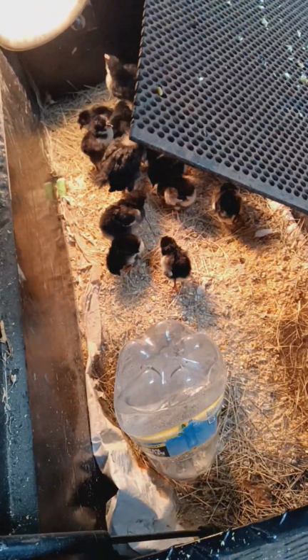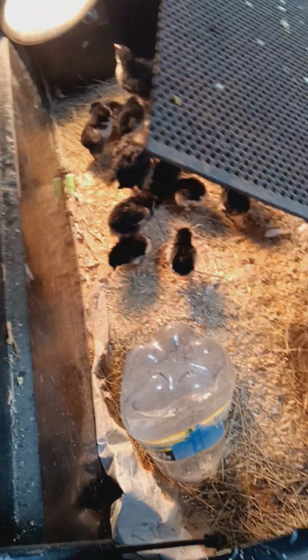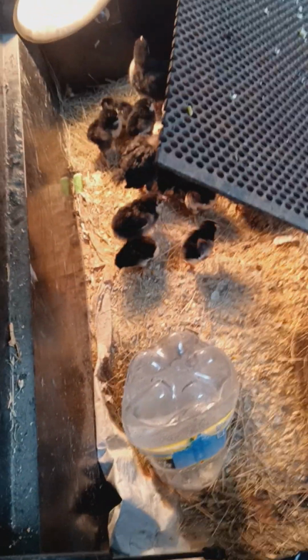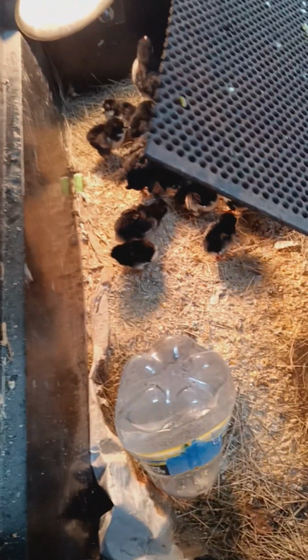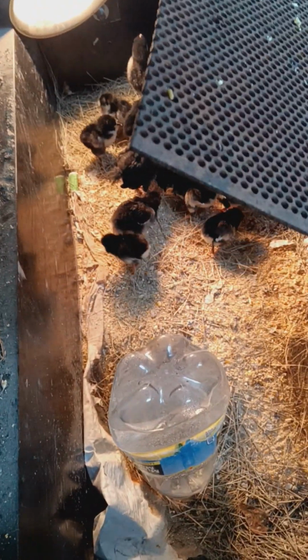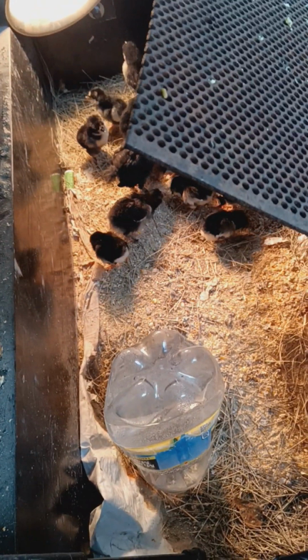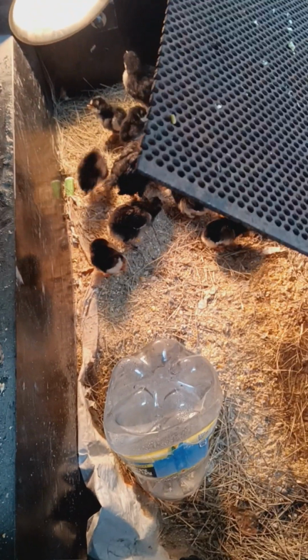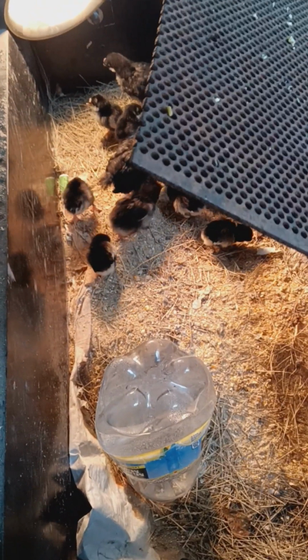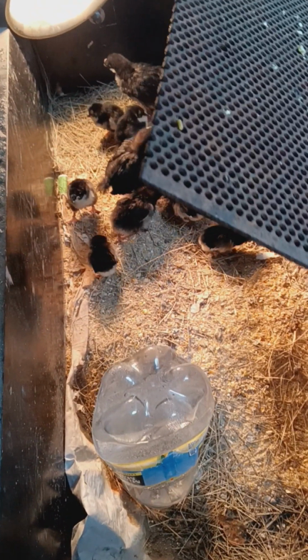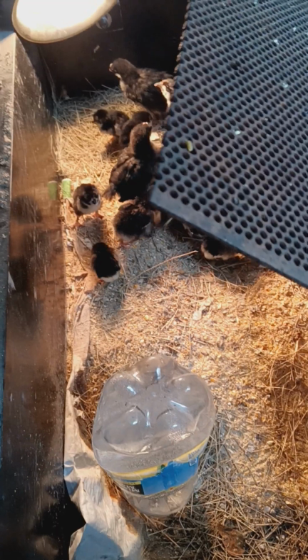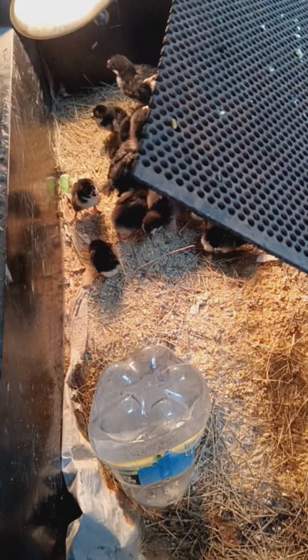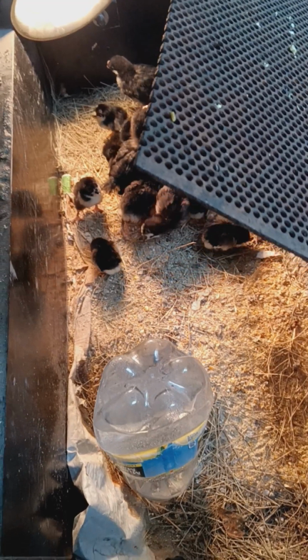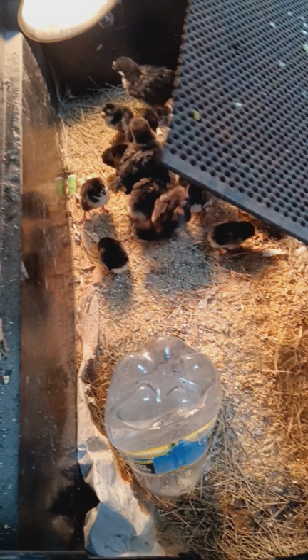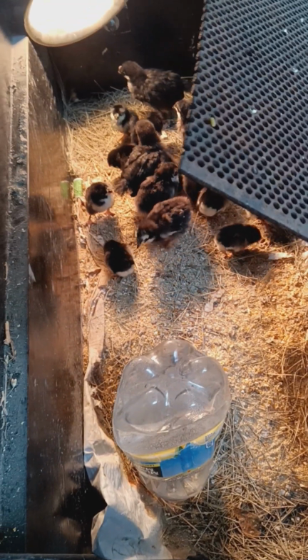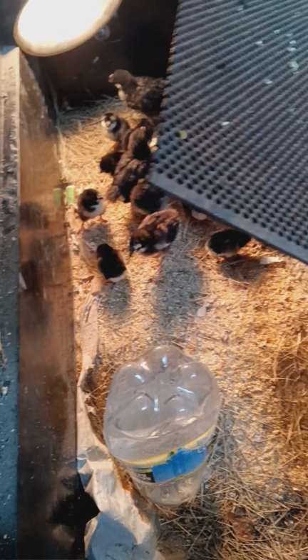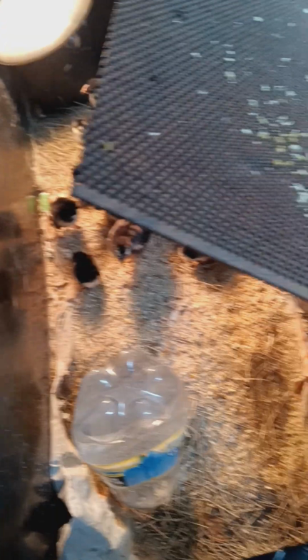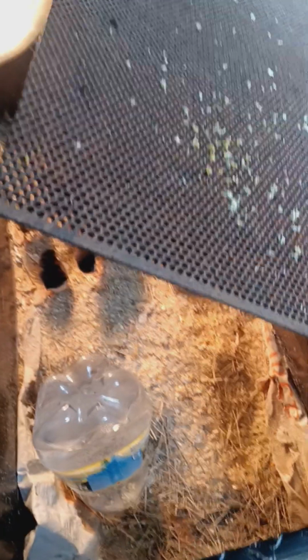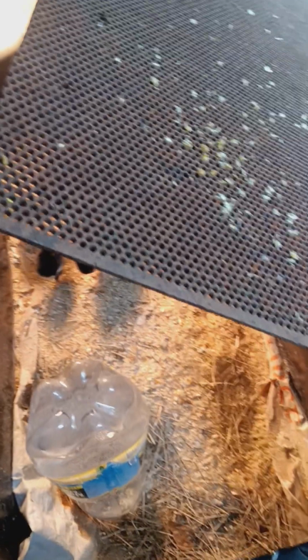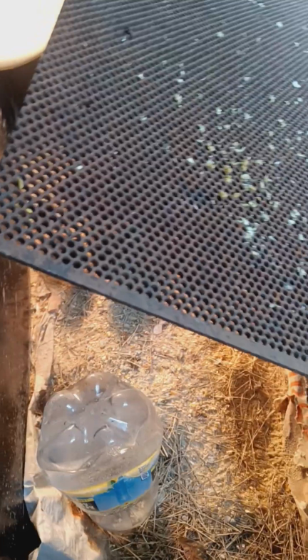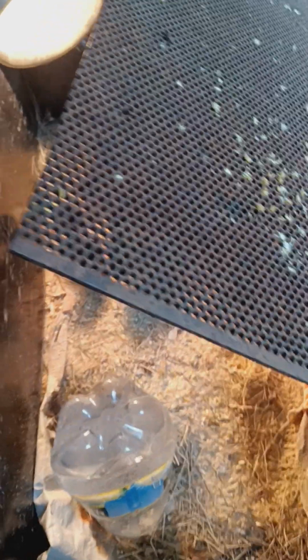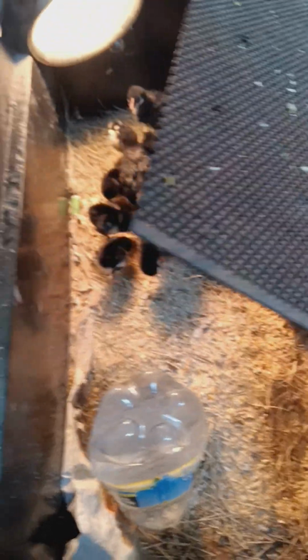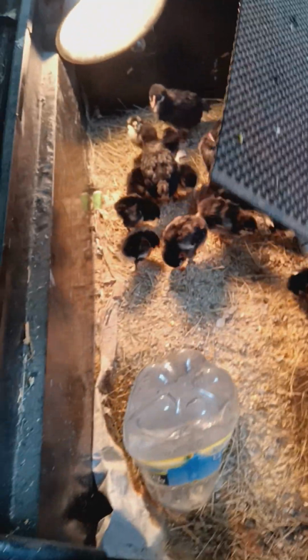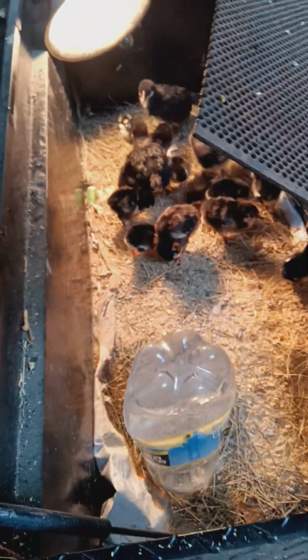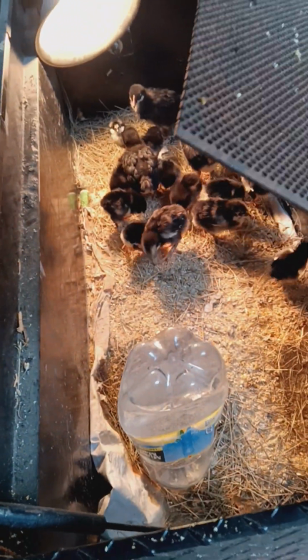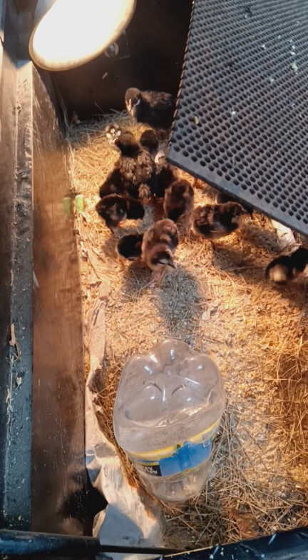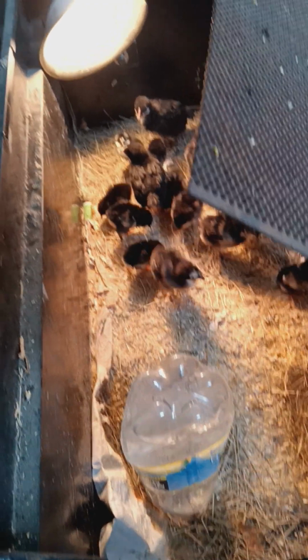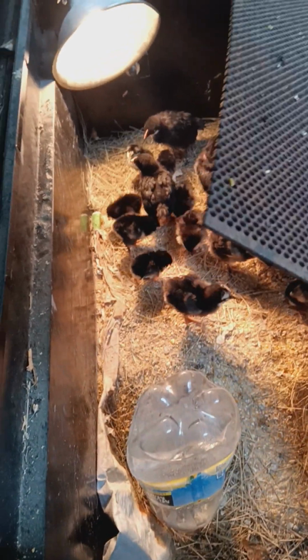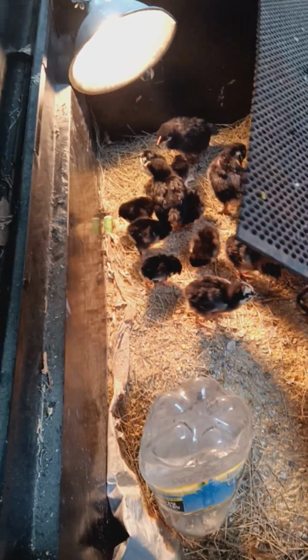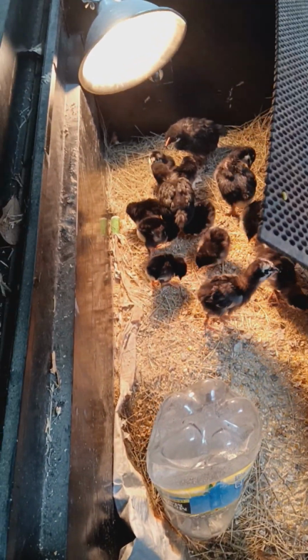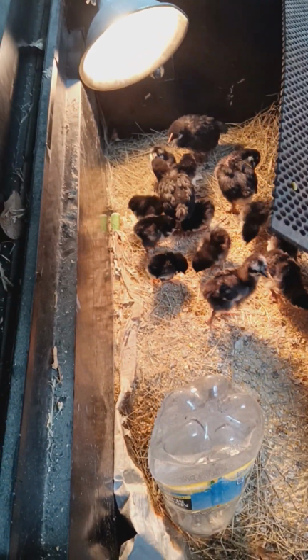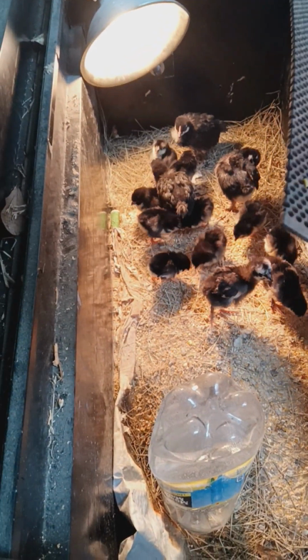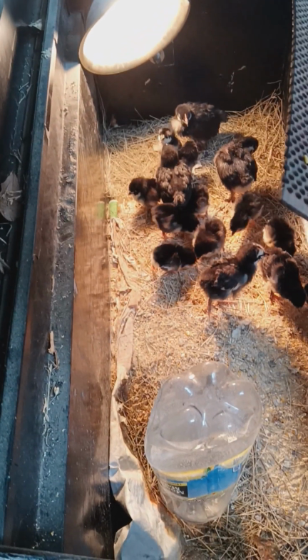Sometimes $40, sometimes $50 to $60, depending on the breed and where you get them from. I don't want to have to go out and spend that money every time I need to restock my flock.